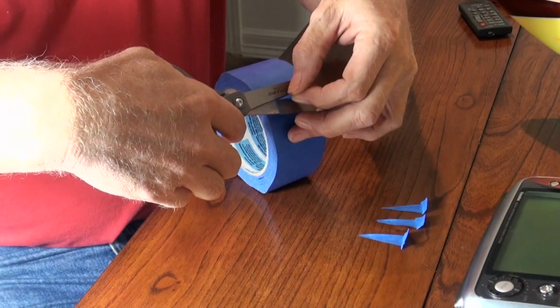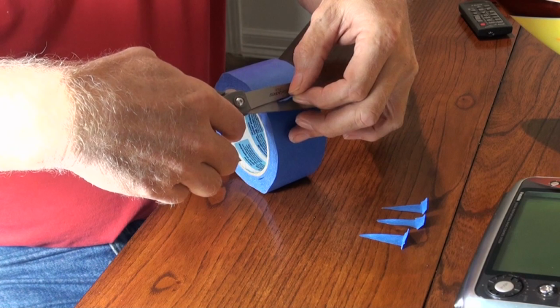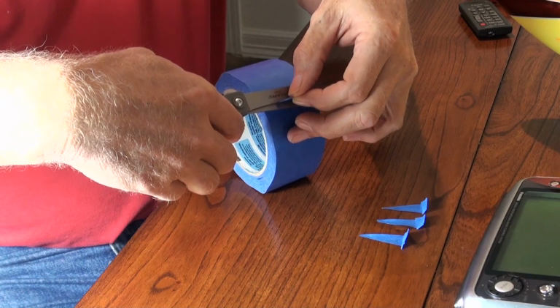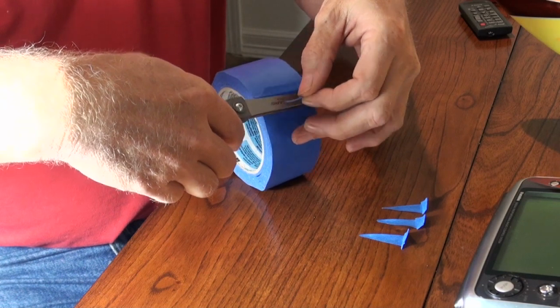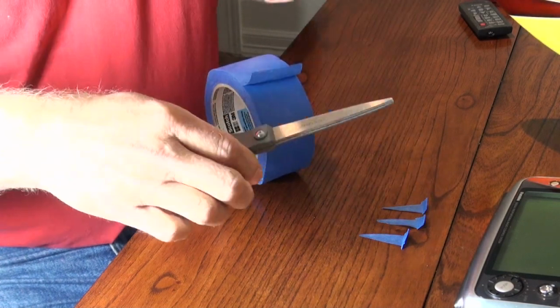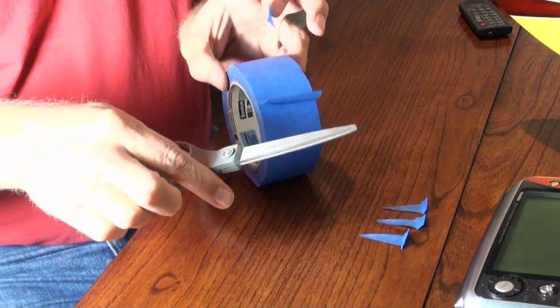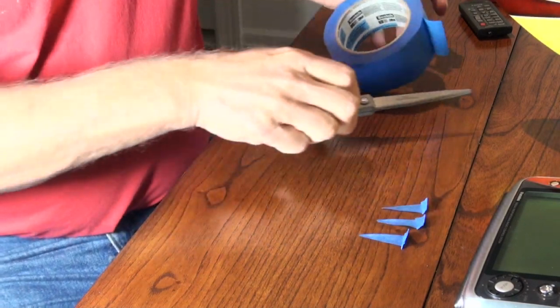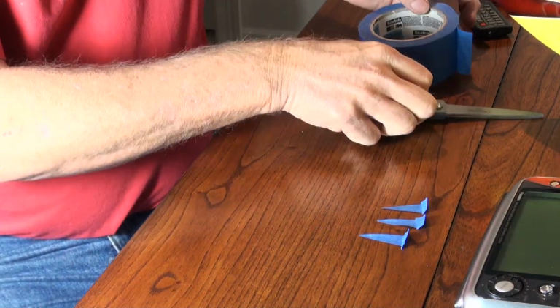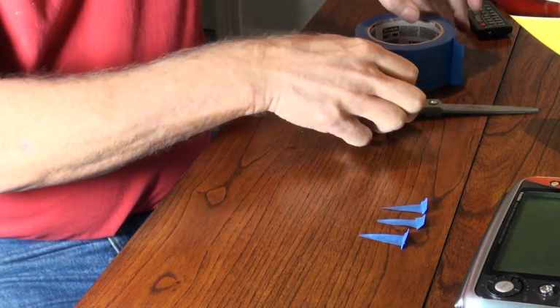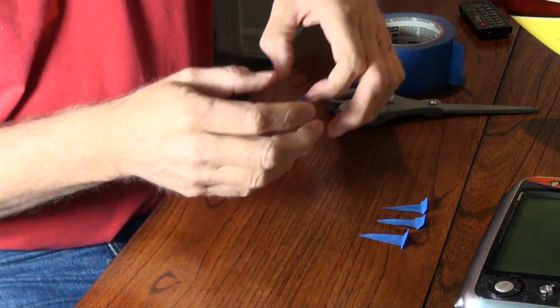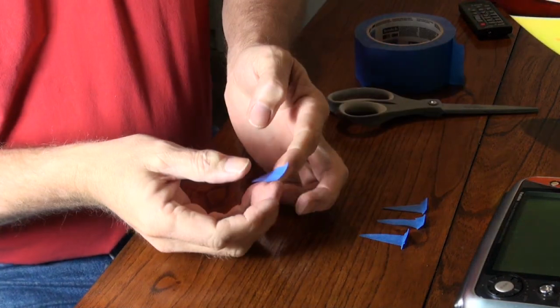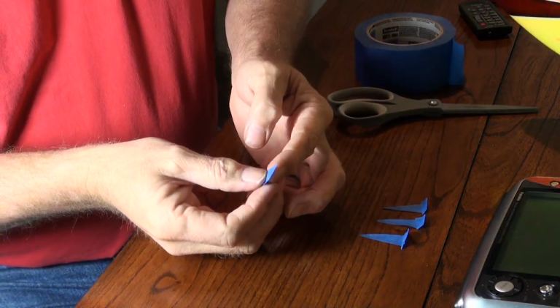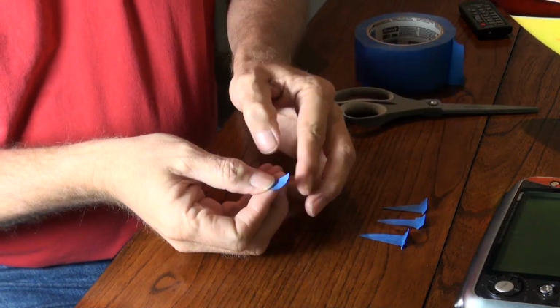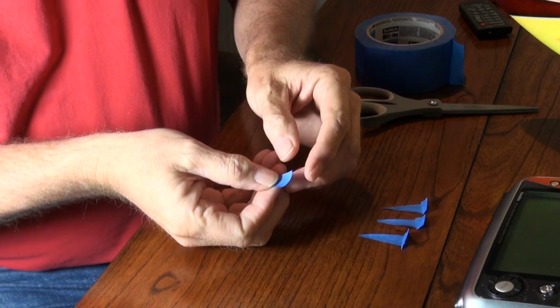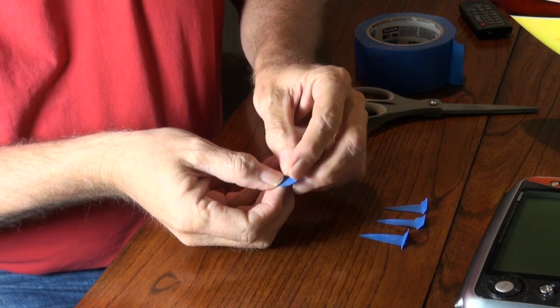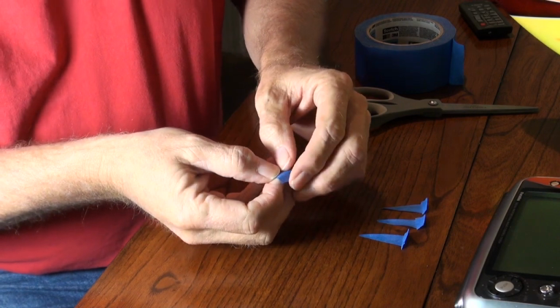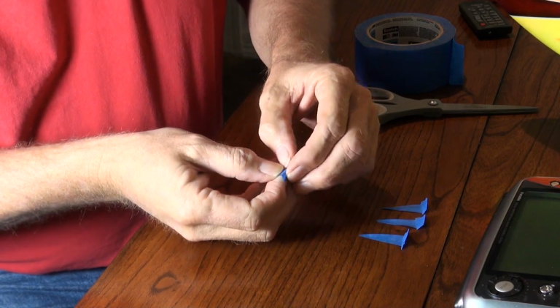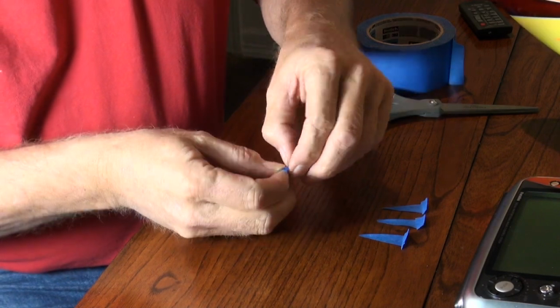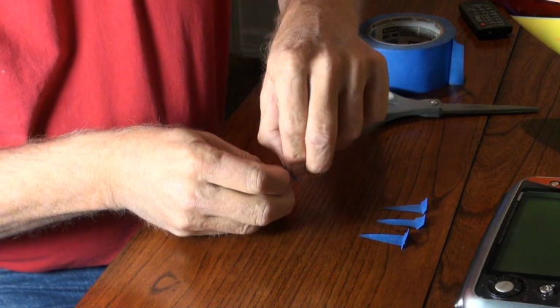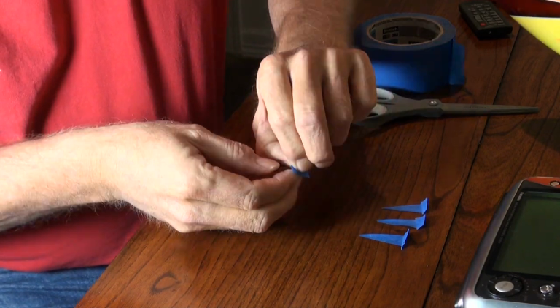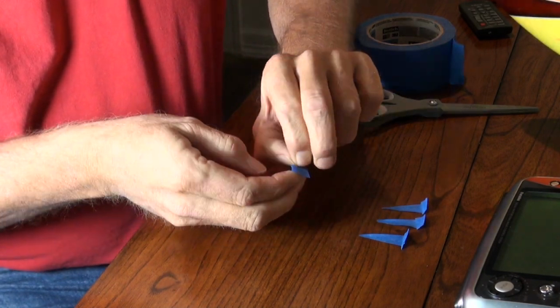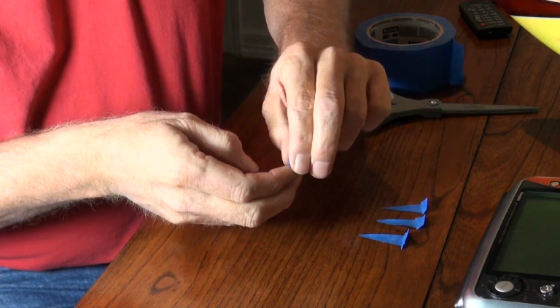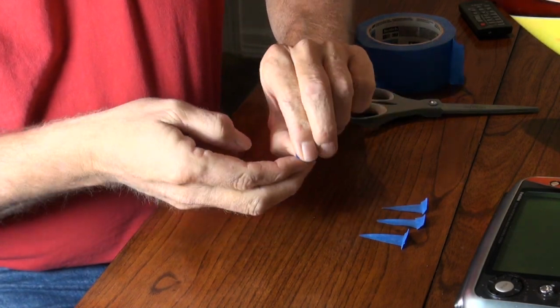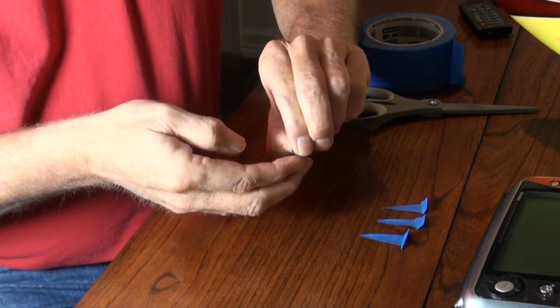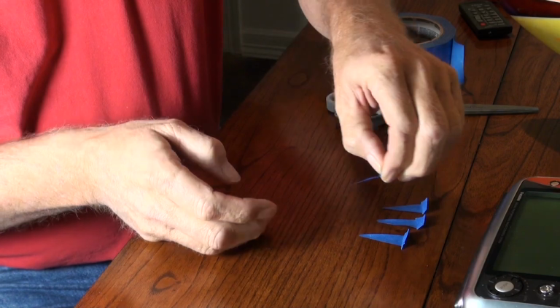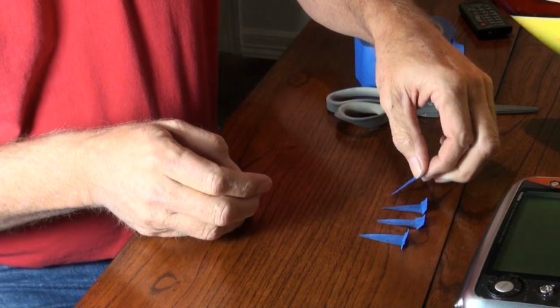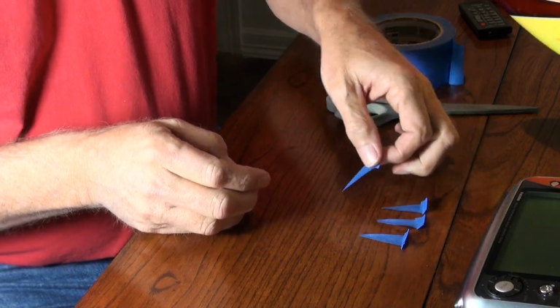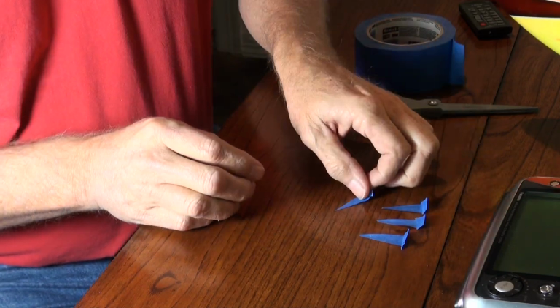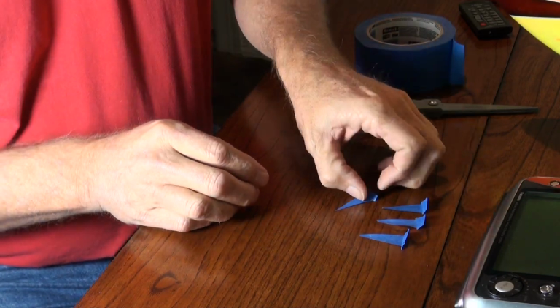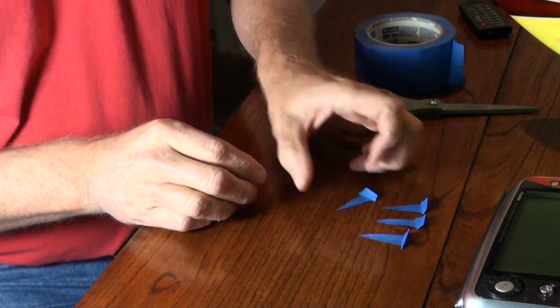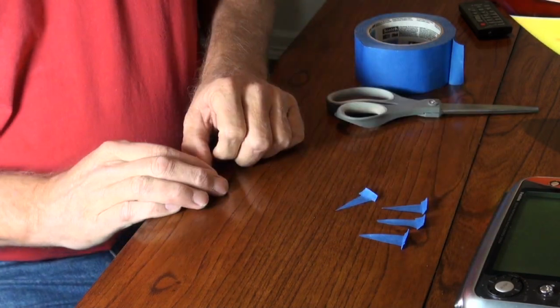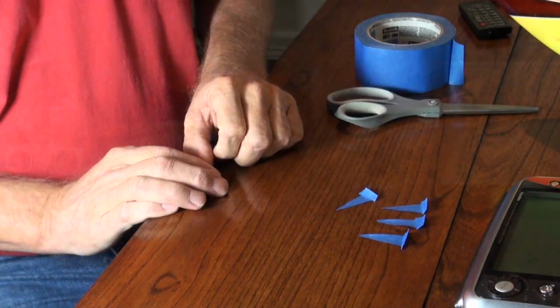I like to cut a few pieces of tape and just get ready to mark my points. What I do is fold that white end back on itself, put a little crease on it — that just makes it a lot easier to get off the wall.